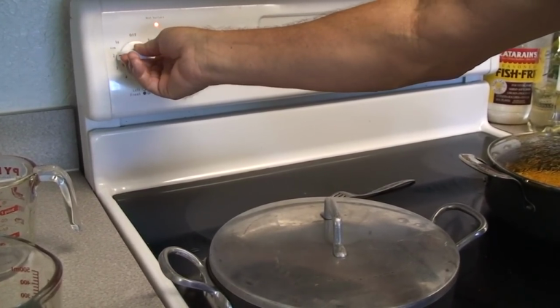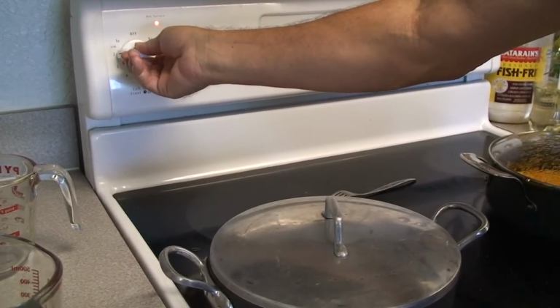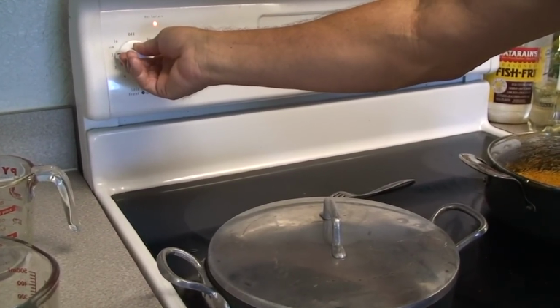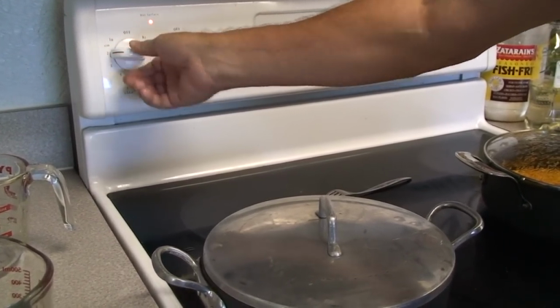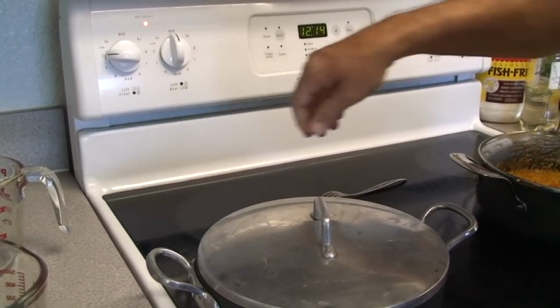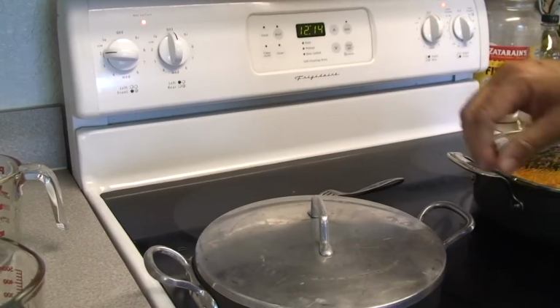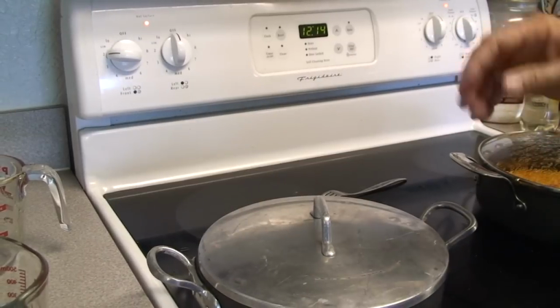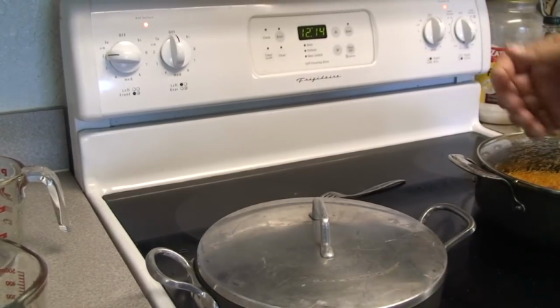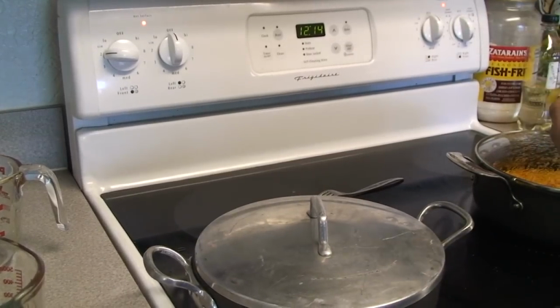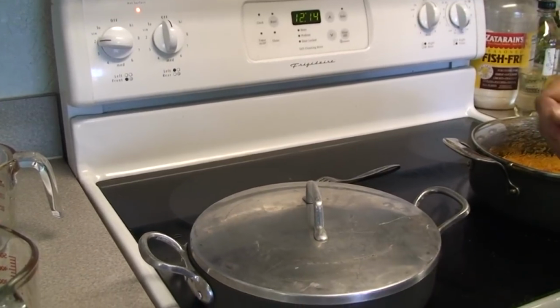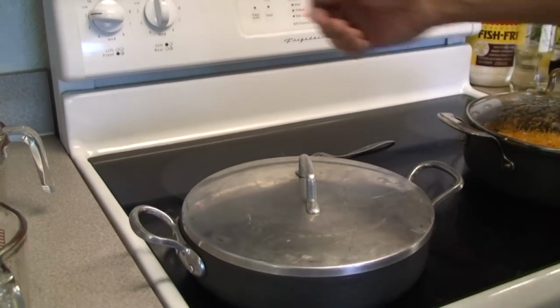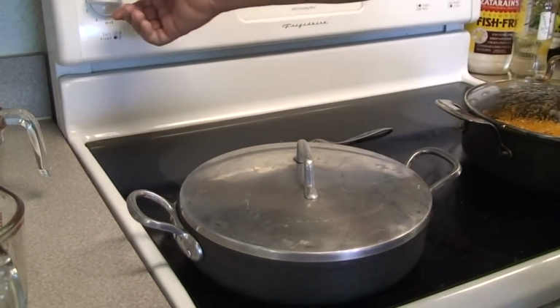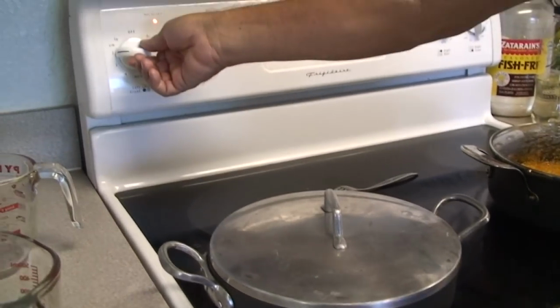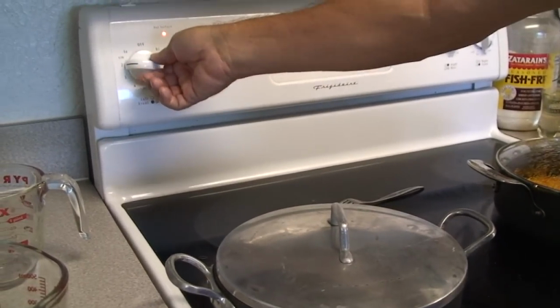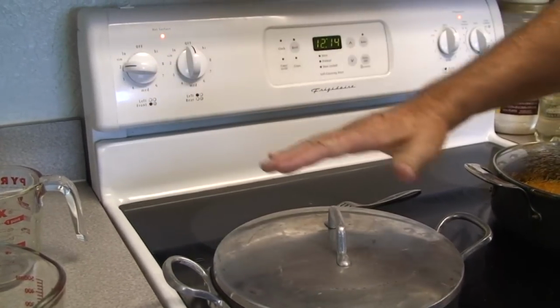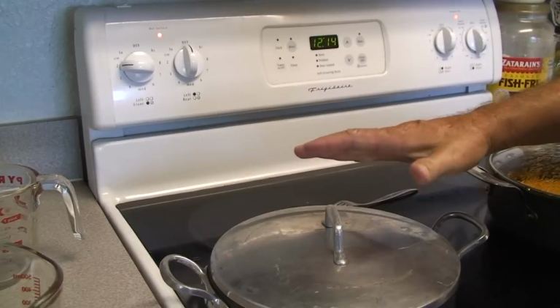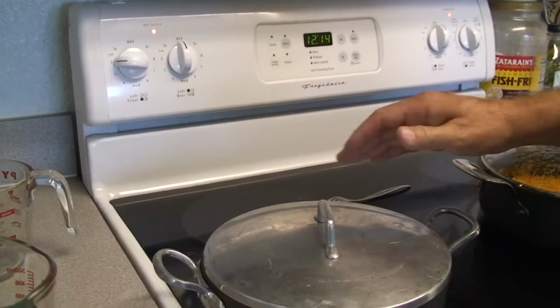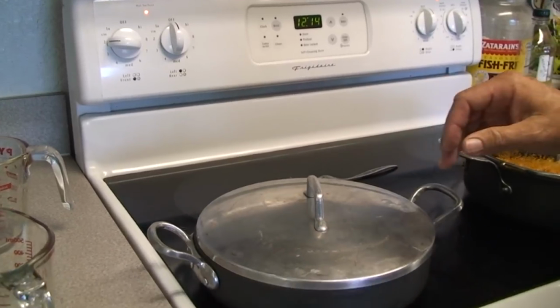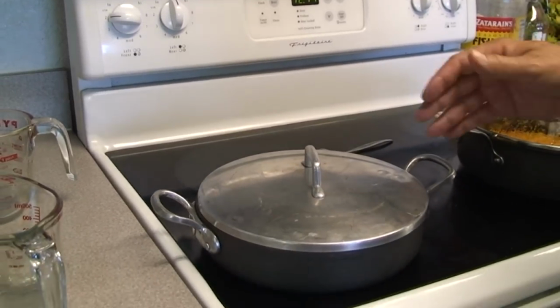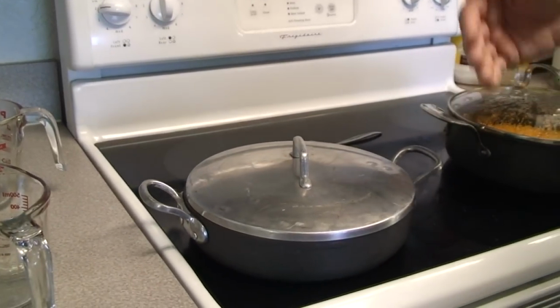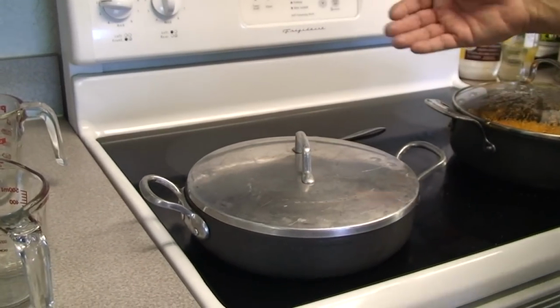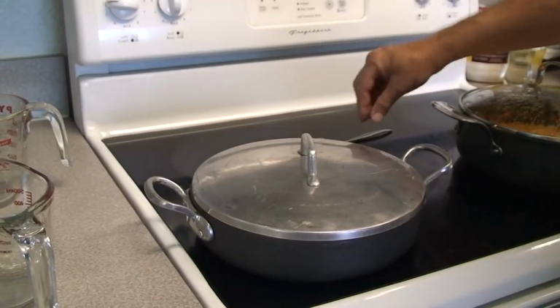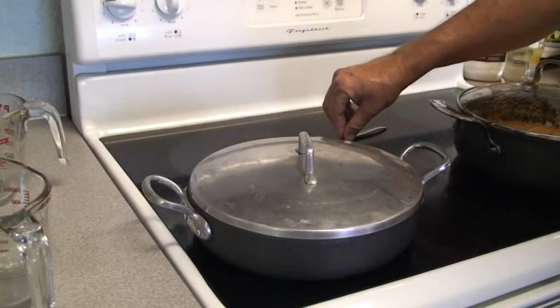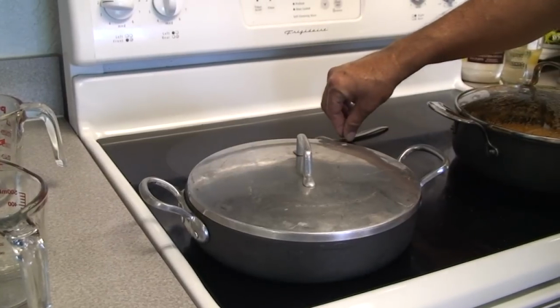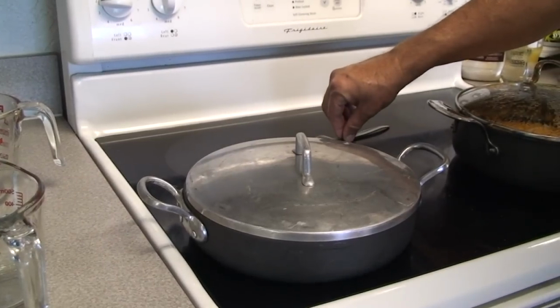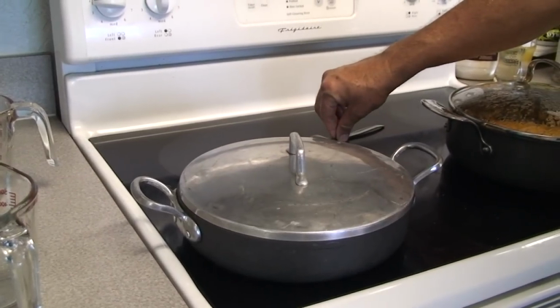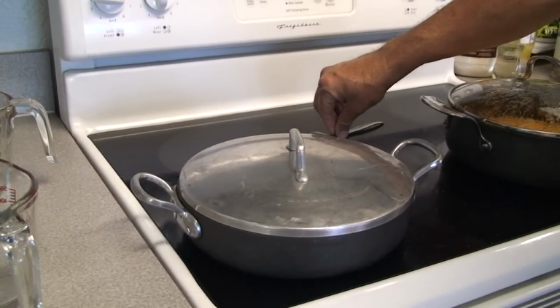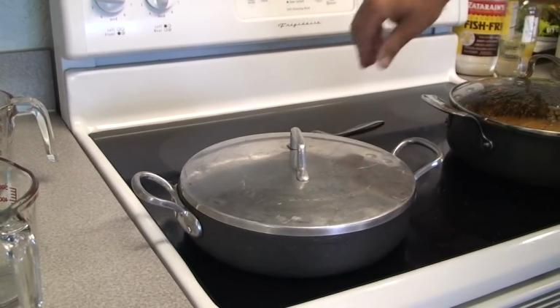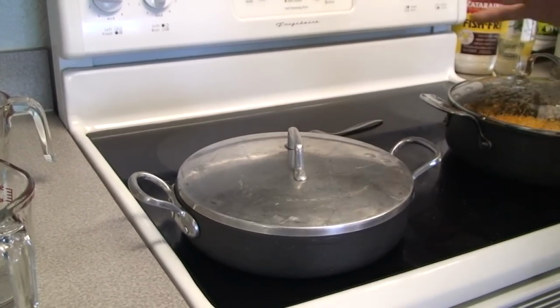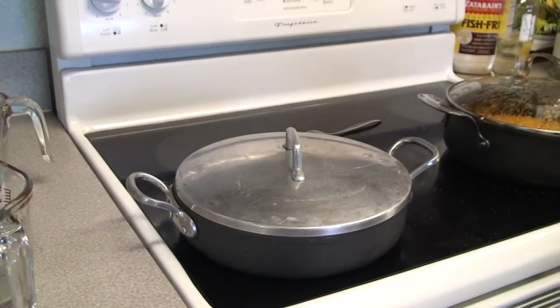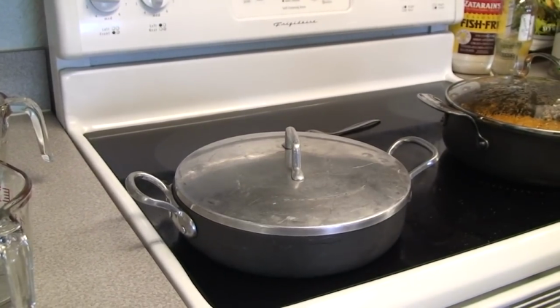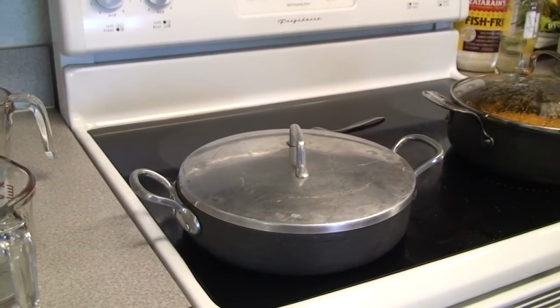On most electric ranges, low is too low, as is simmer. Remember these were cooked on open campfires, so number two is about right for our range. And we're going to cook this for 25 minutes.